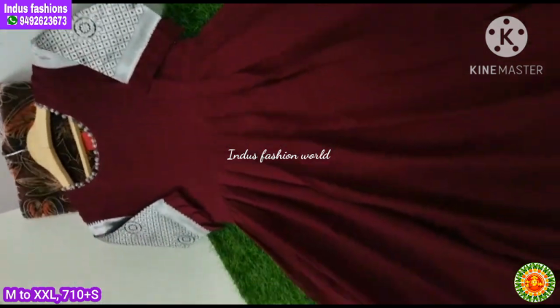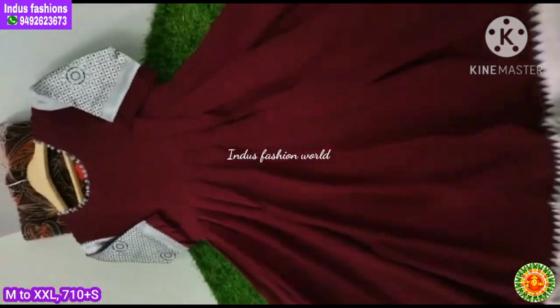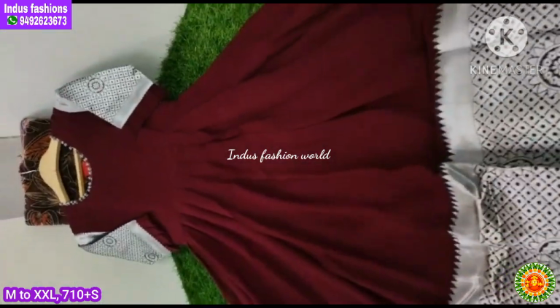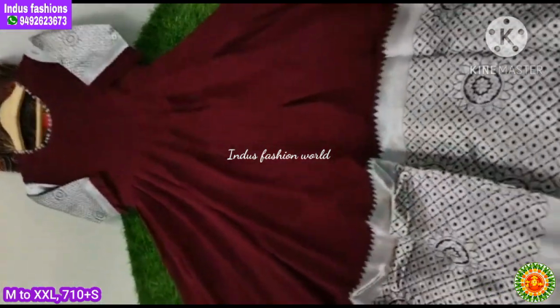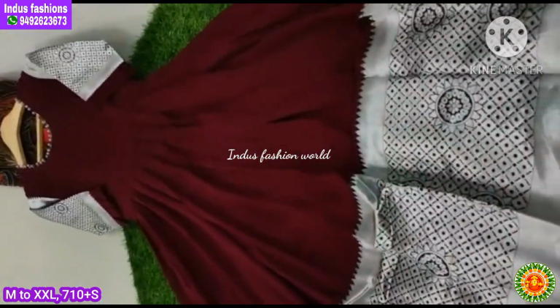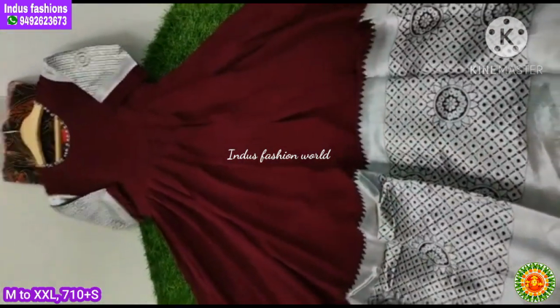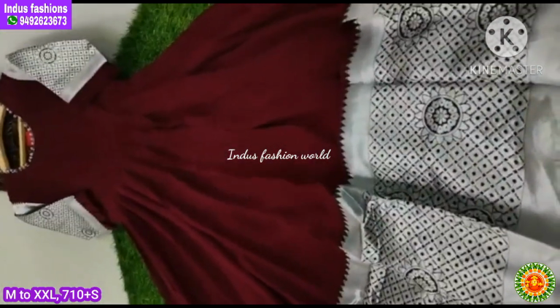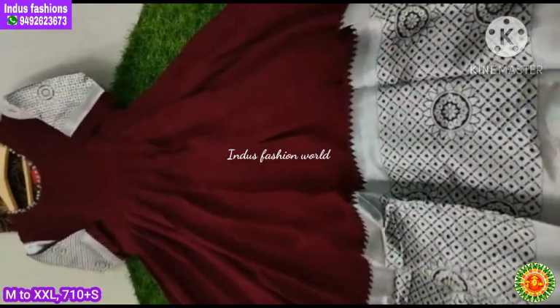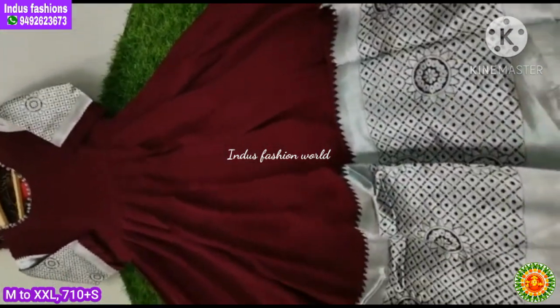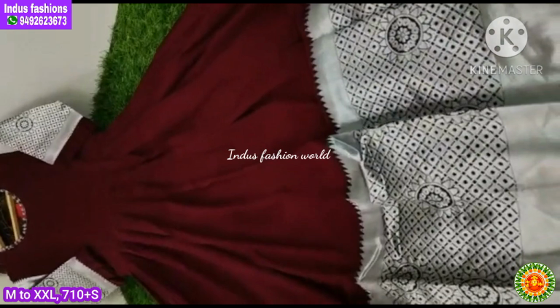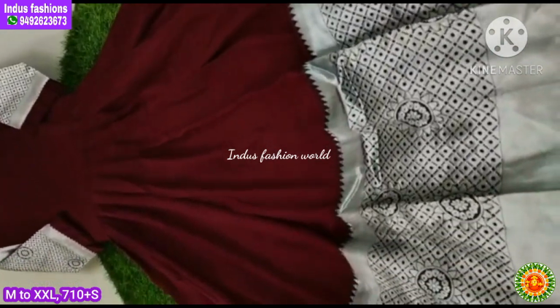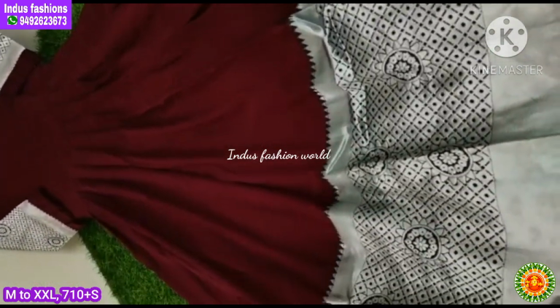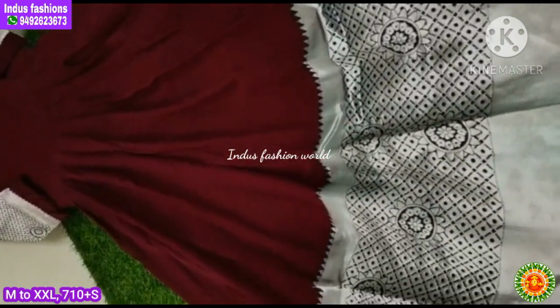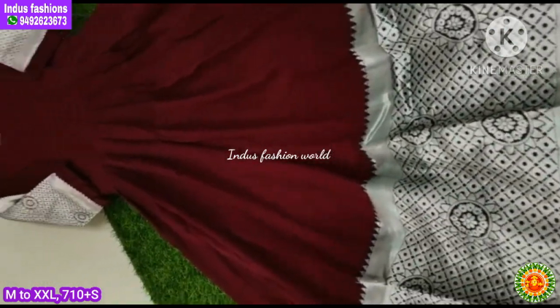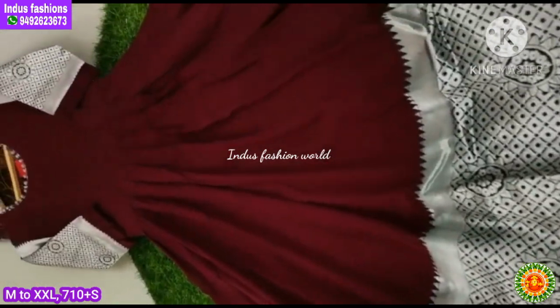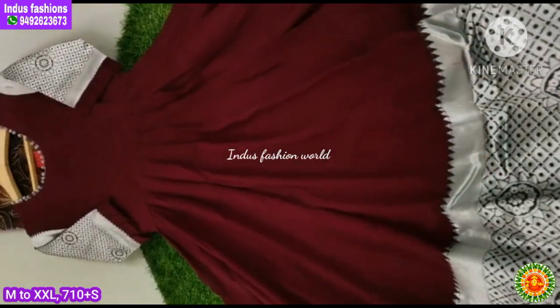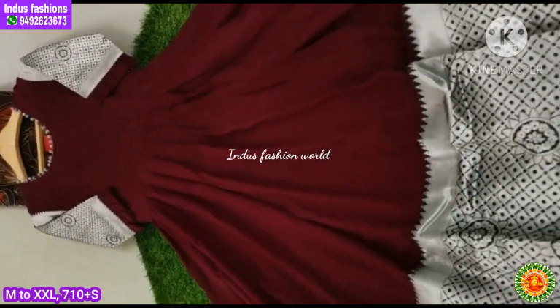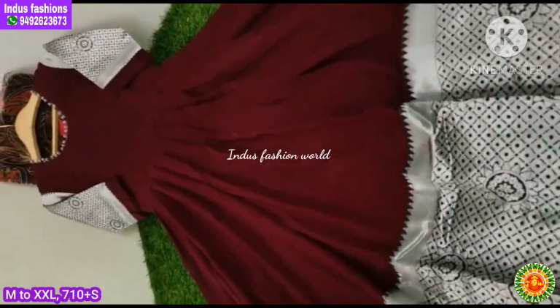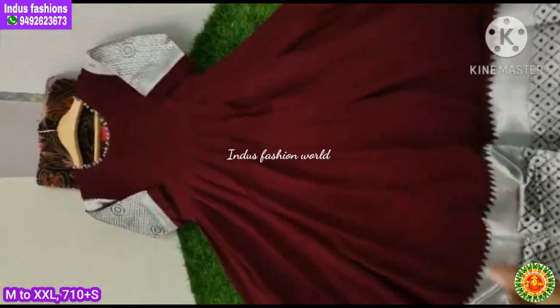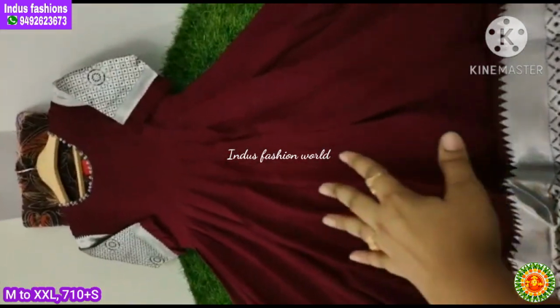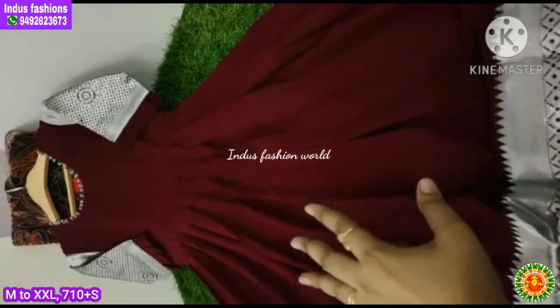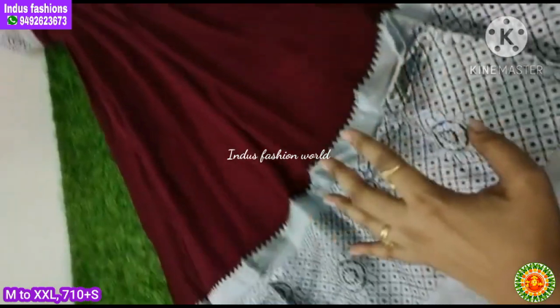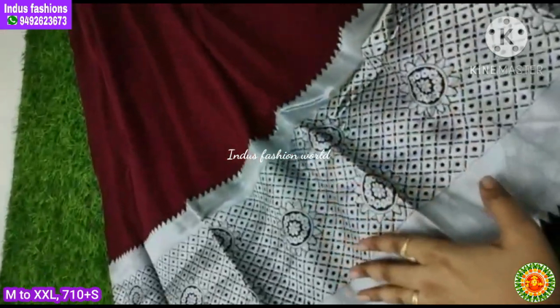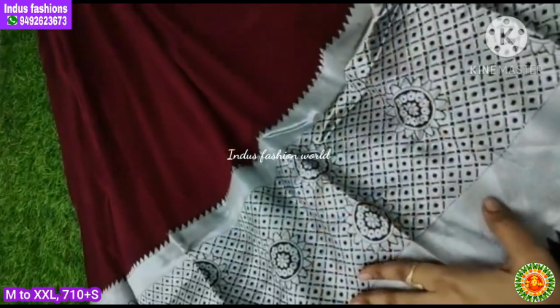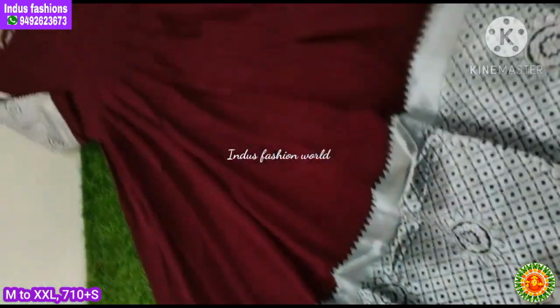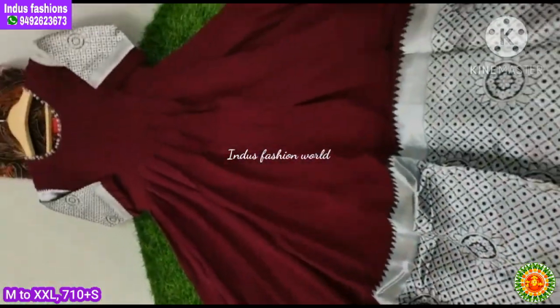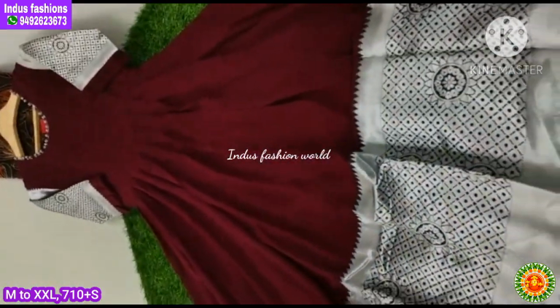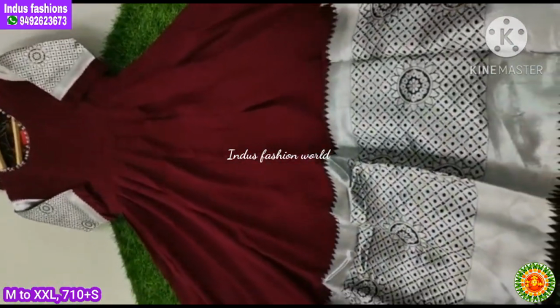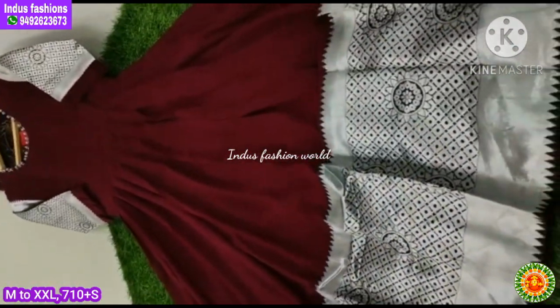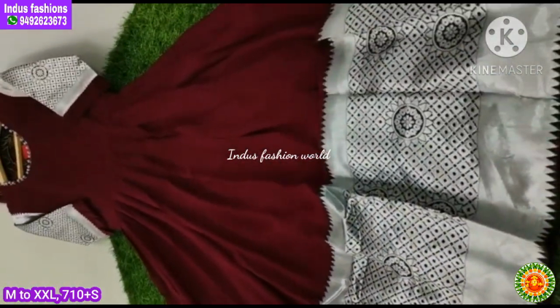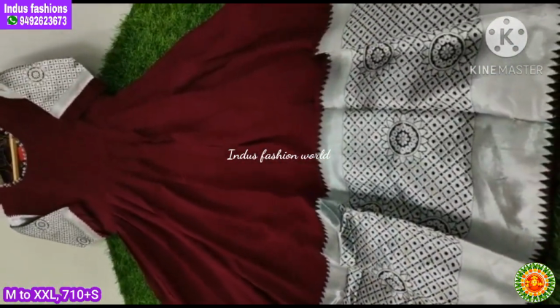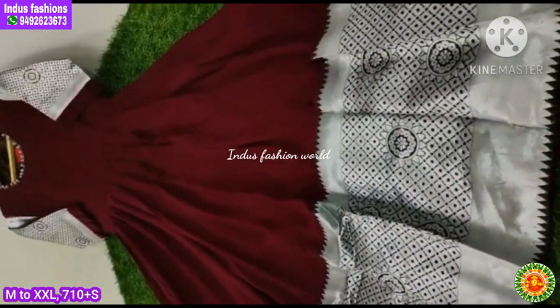This is the princess cut — look for the princess cut. This is a Georgette with Benarasi item. So this is the correct collection and the customization dress.